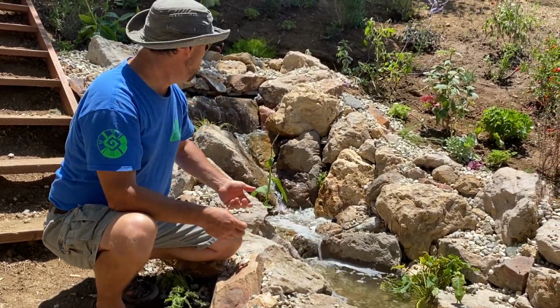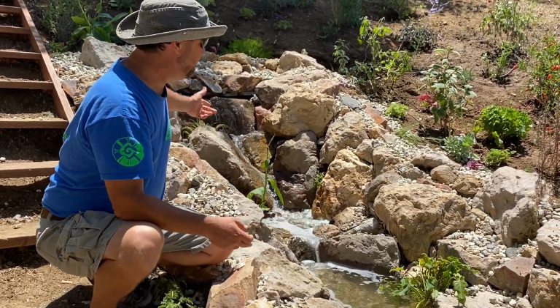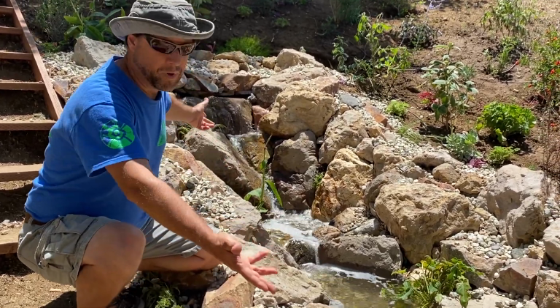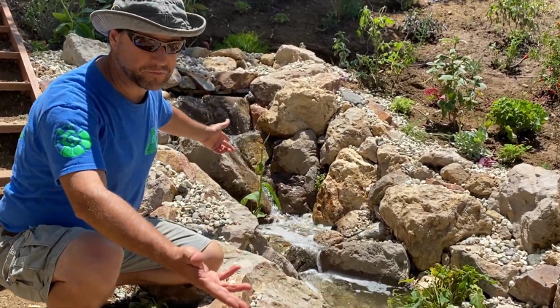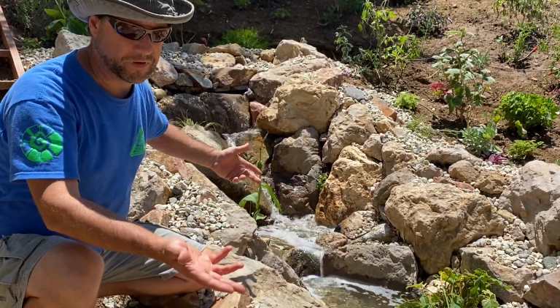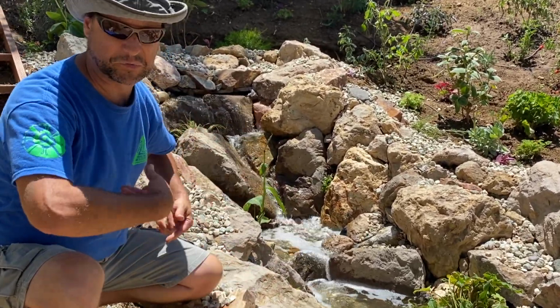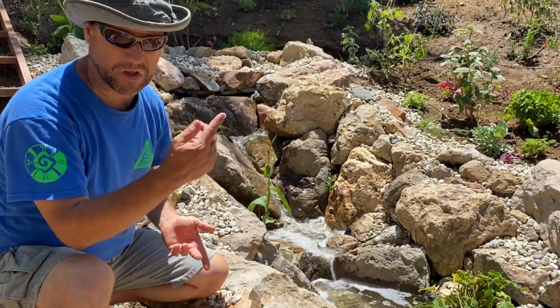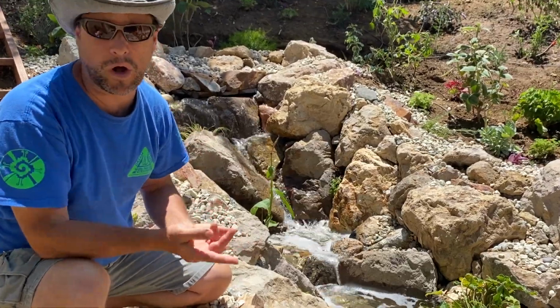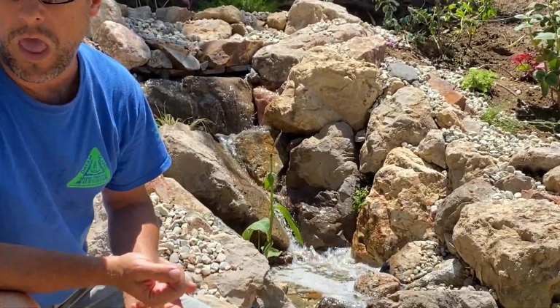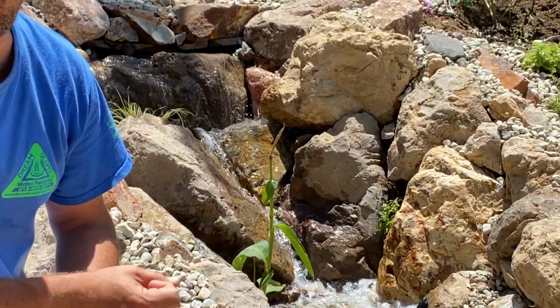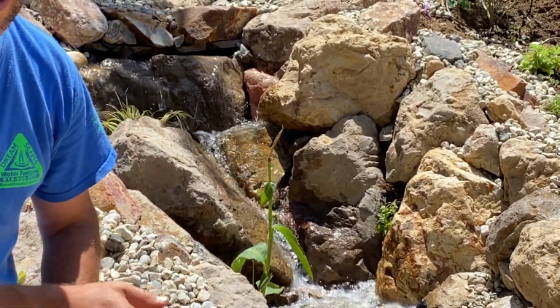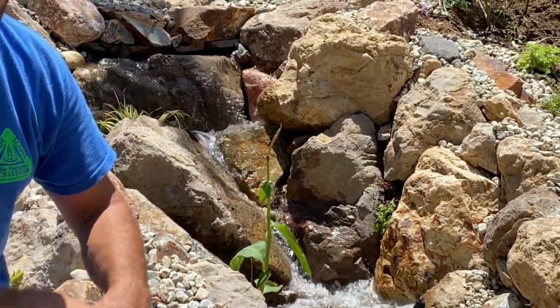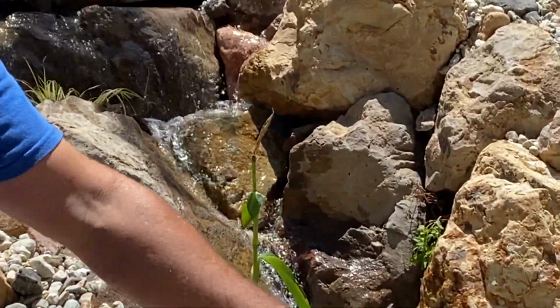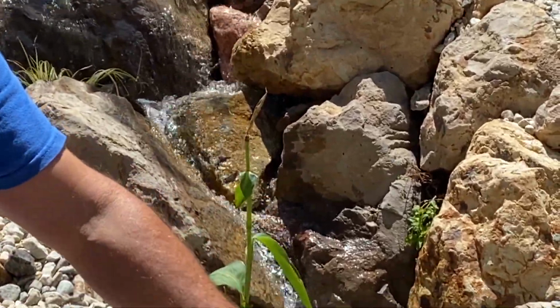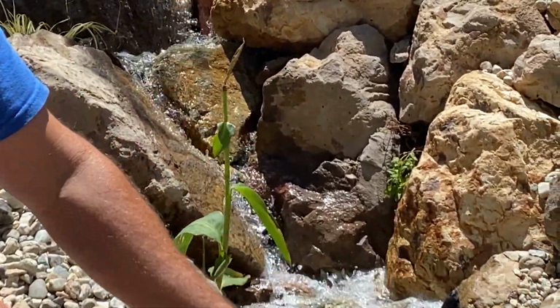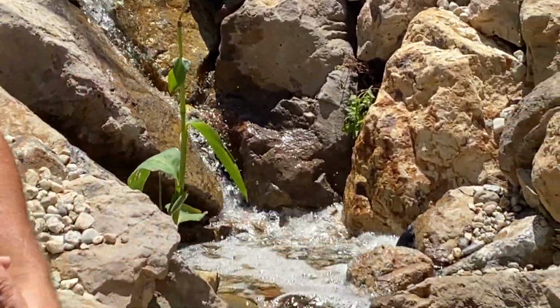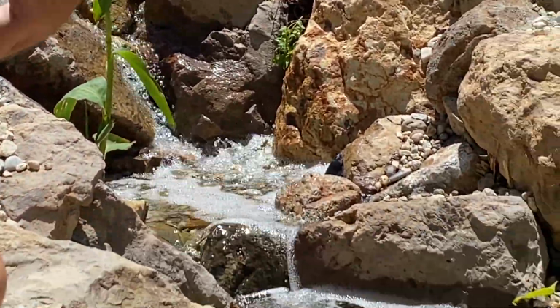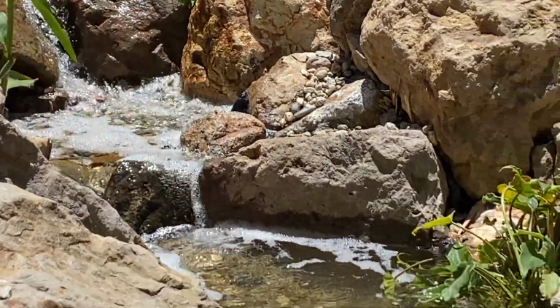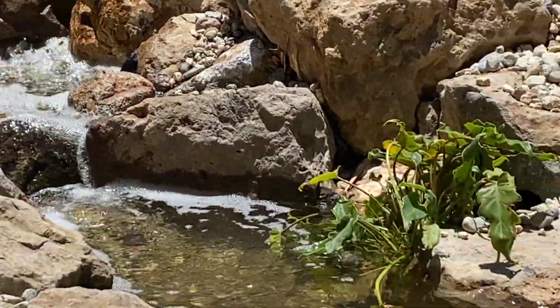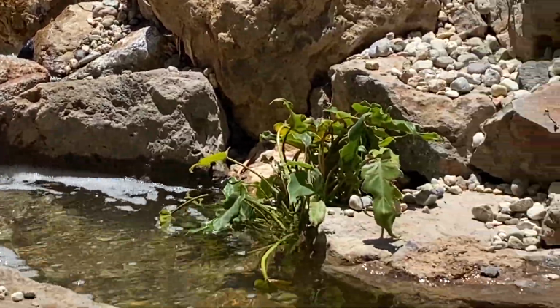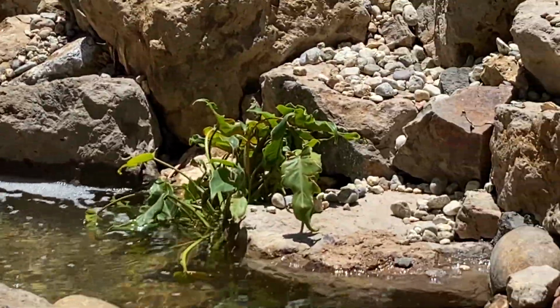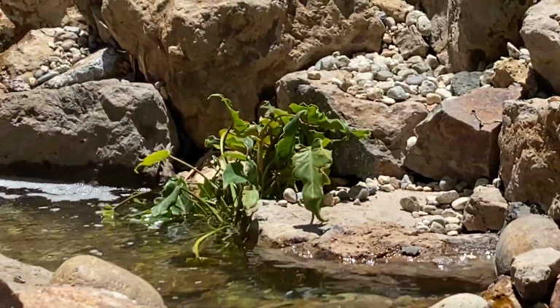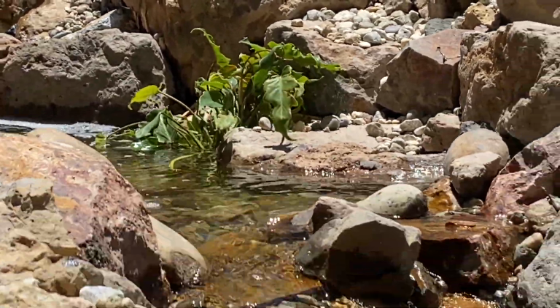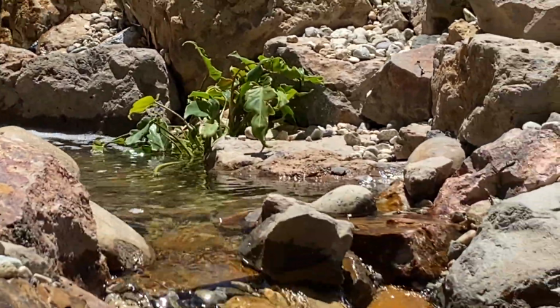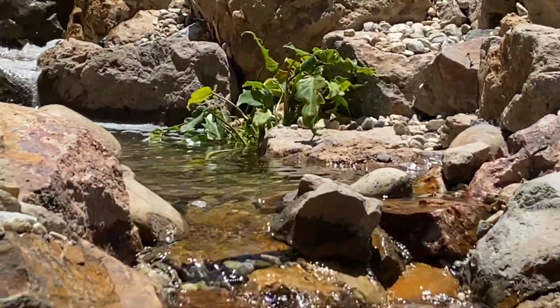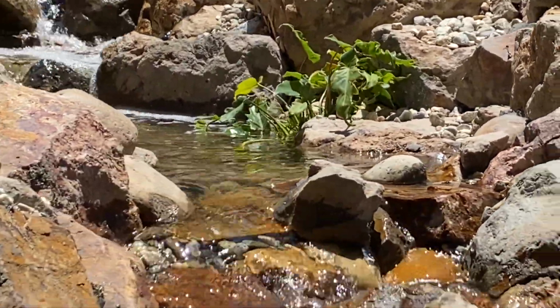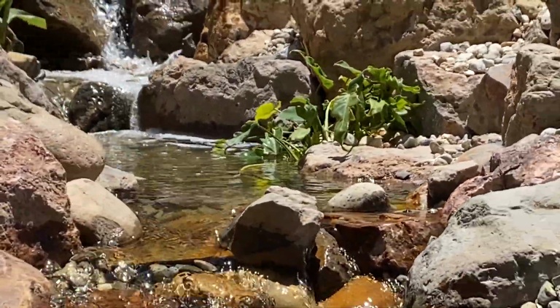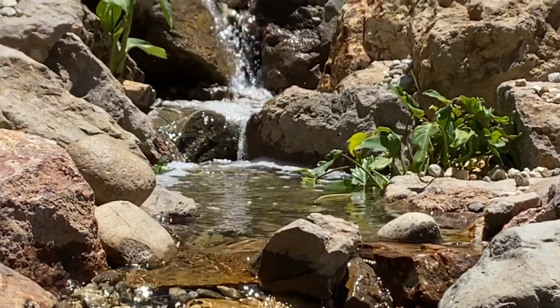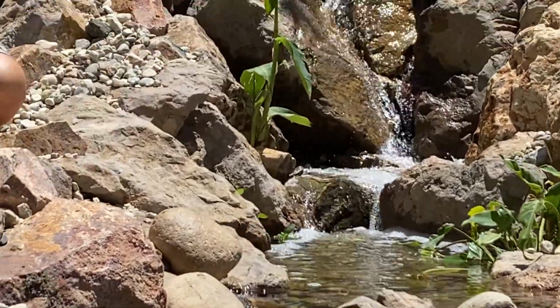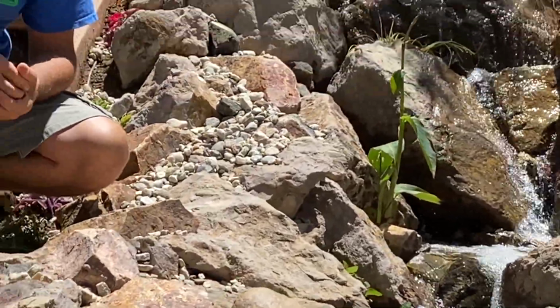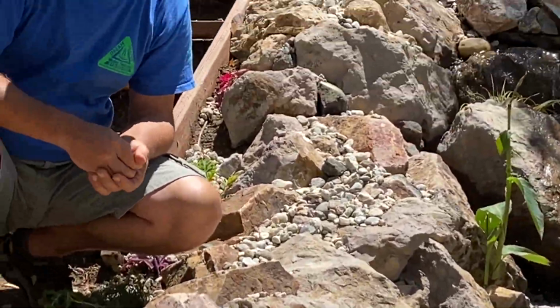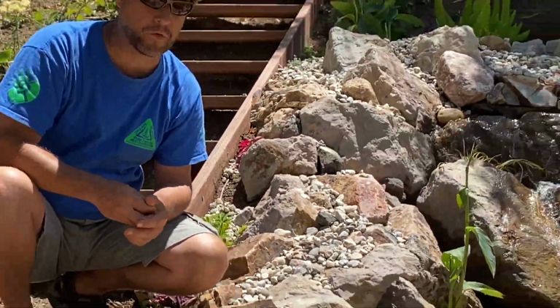This beautiful pondless water feature just recirculates water — it's a very ecological use of water, constantly recirculating the same water. So all the local nature loves it: the butterflies, the birds, the dragonflies, the hummingbirds of course.